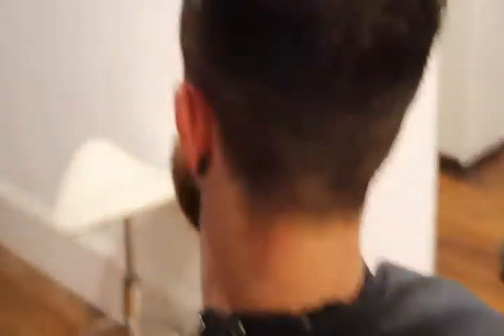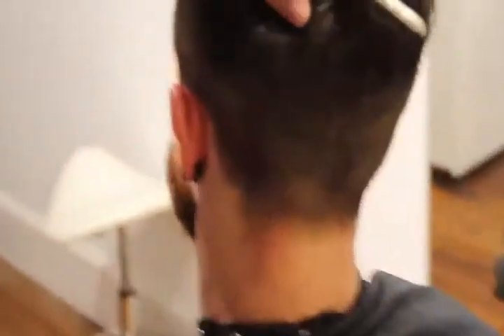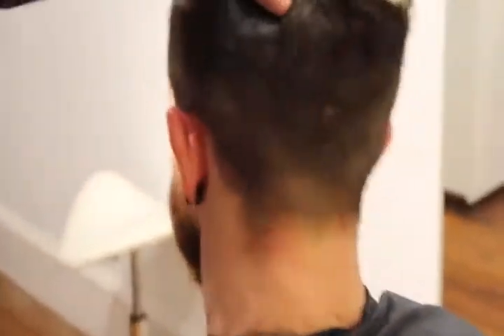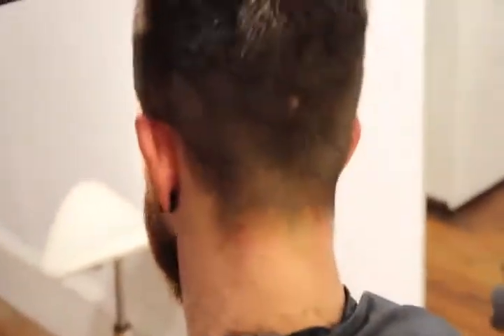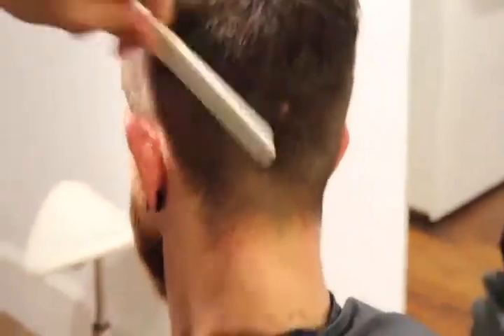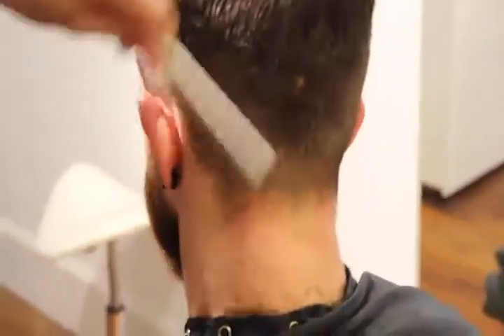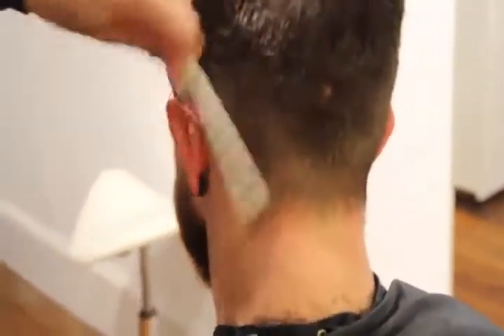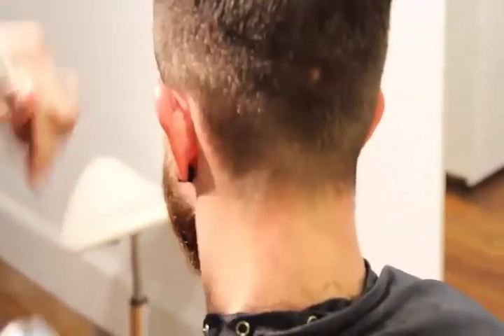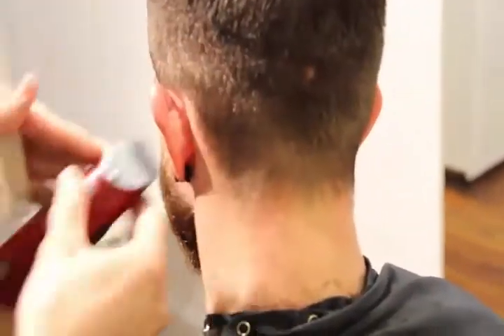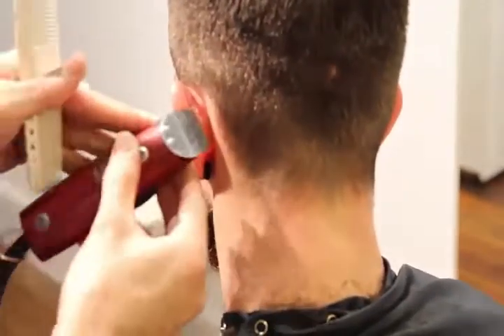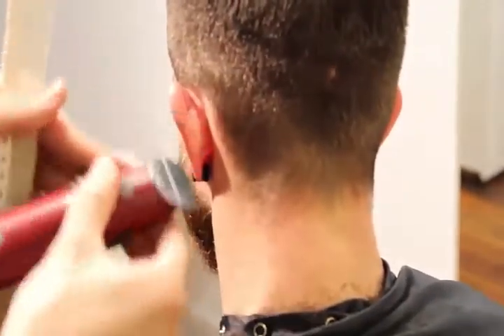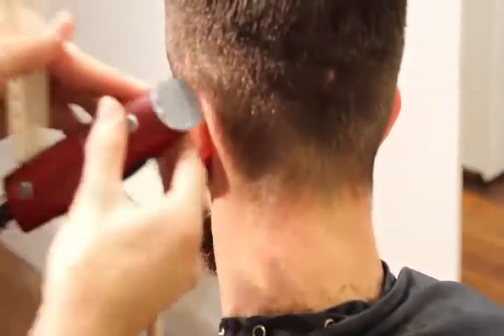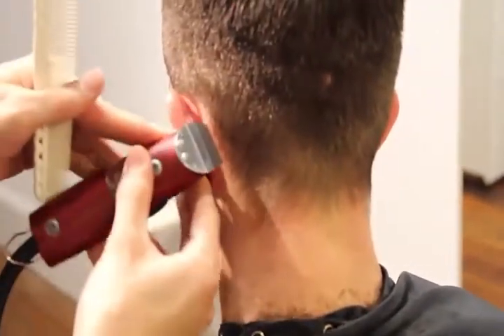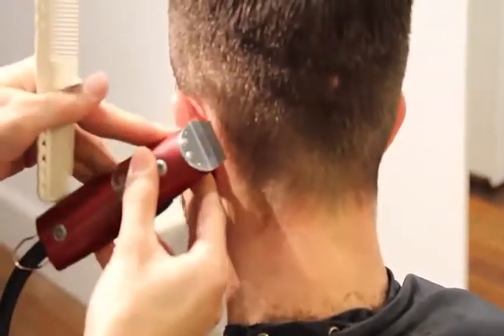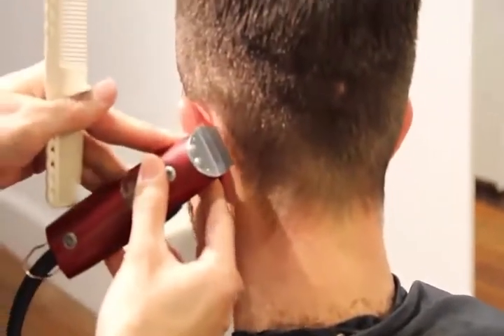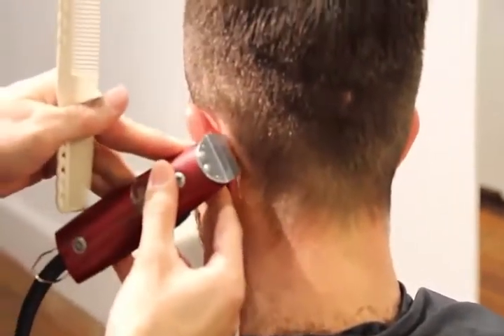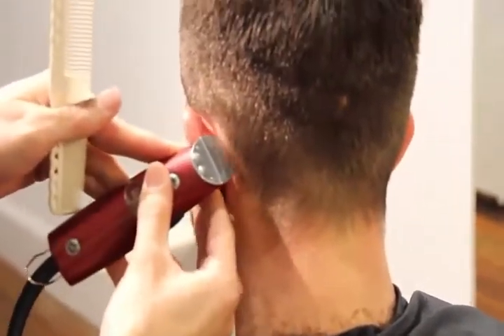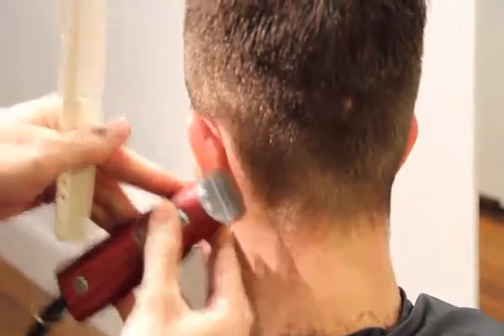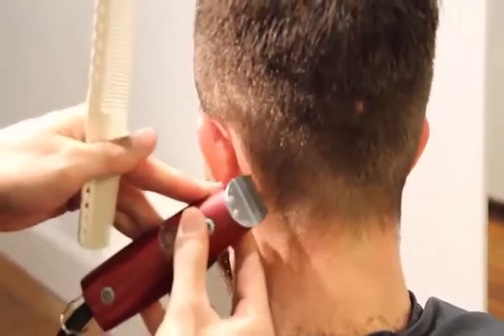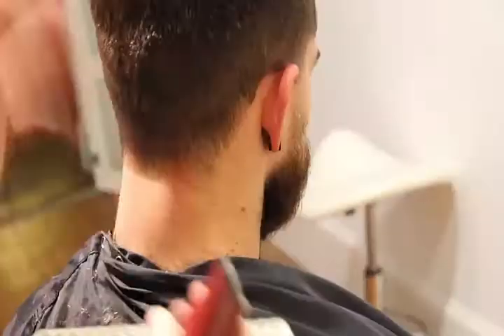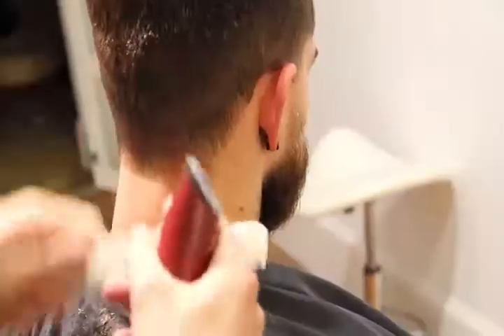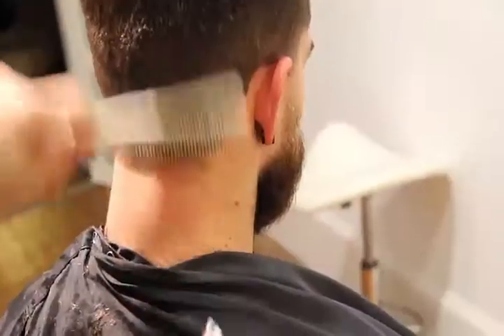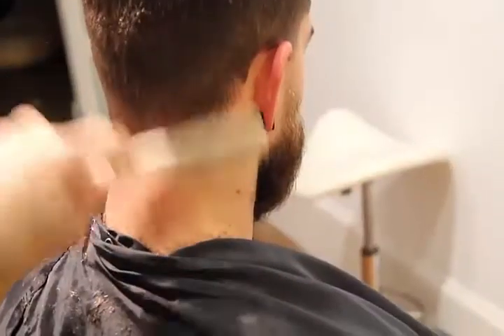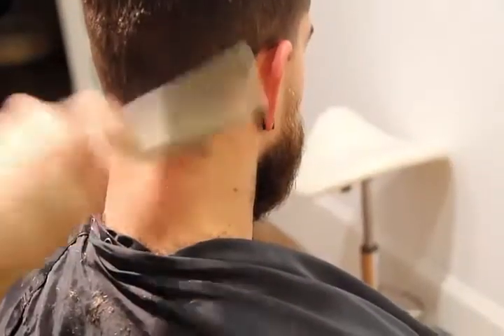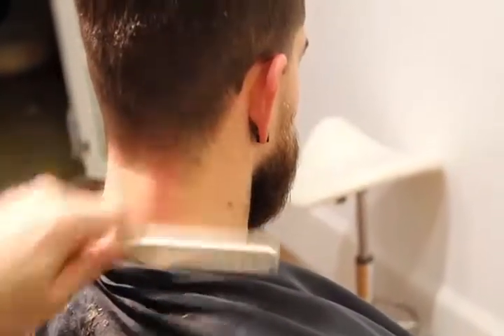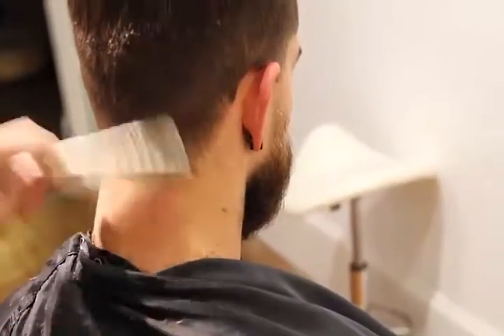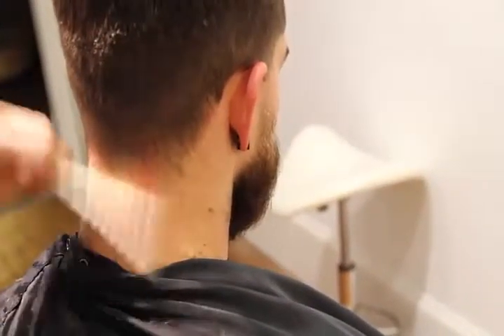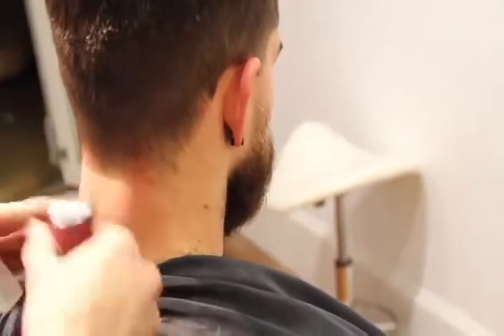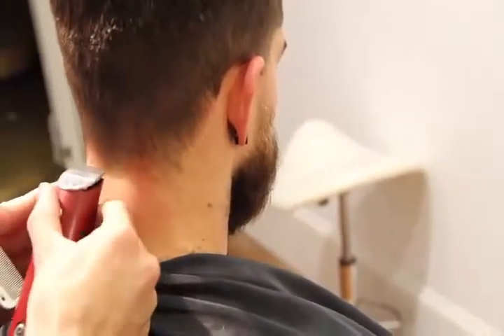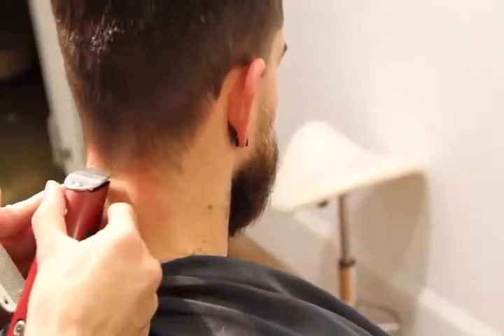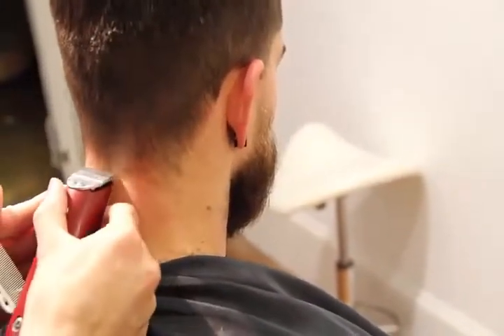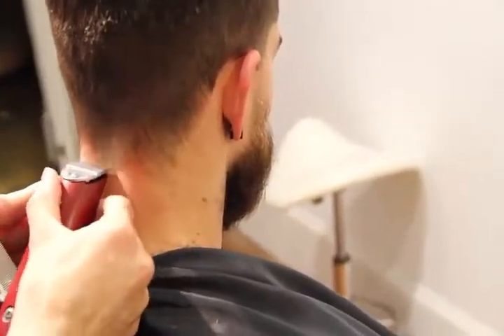This is called a square neckline. So as I work my way through here, it's got a nice cage to it. I like it.